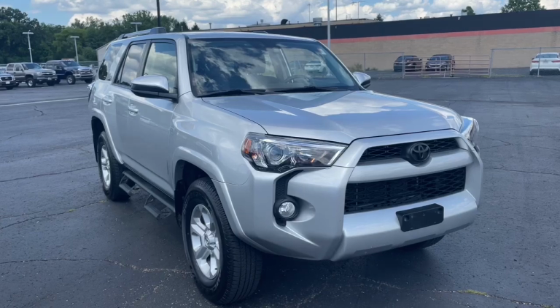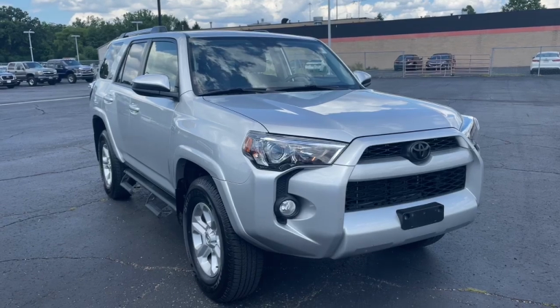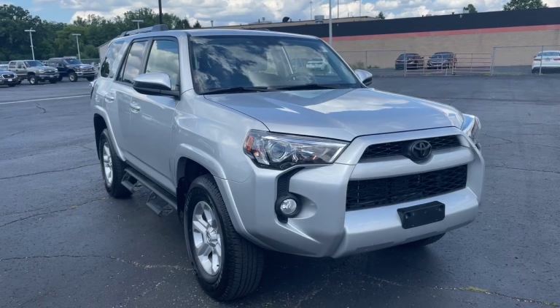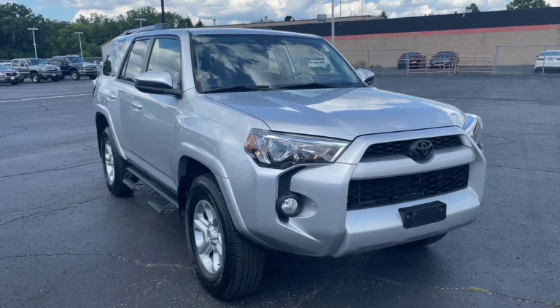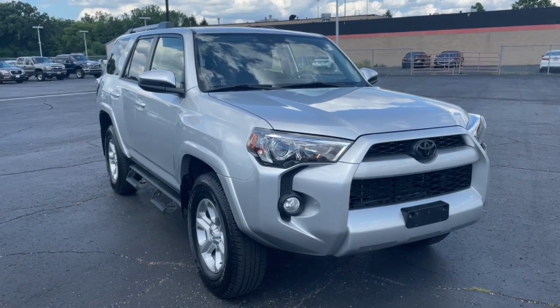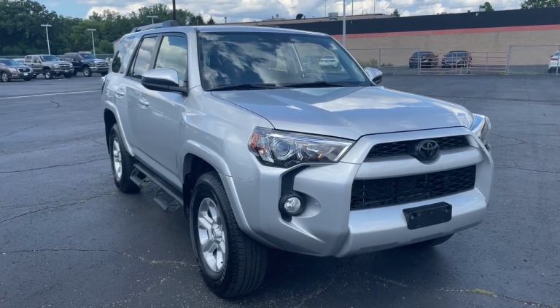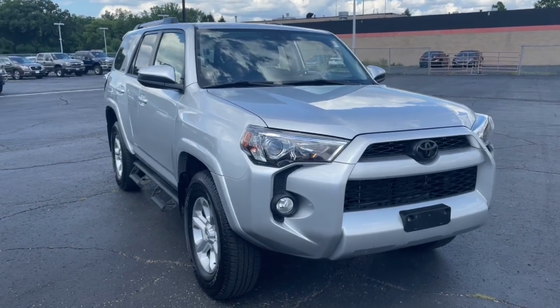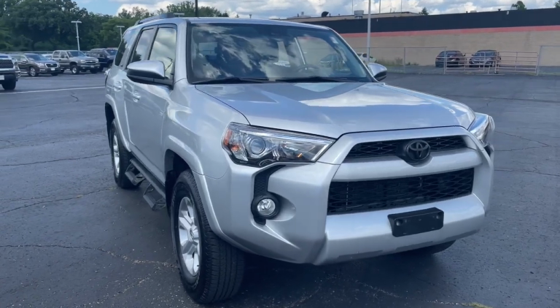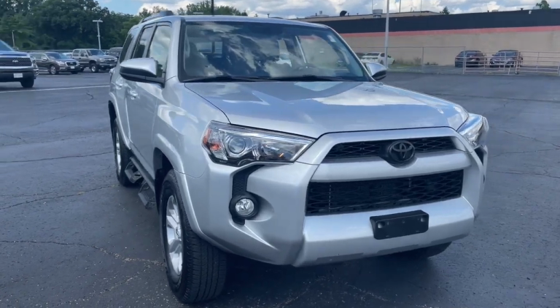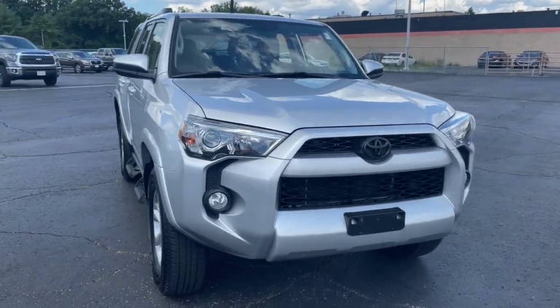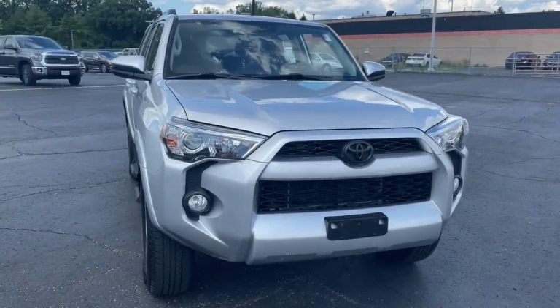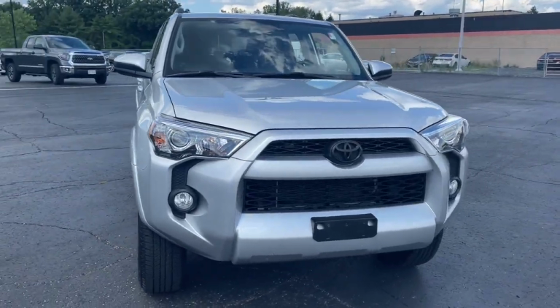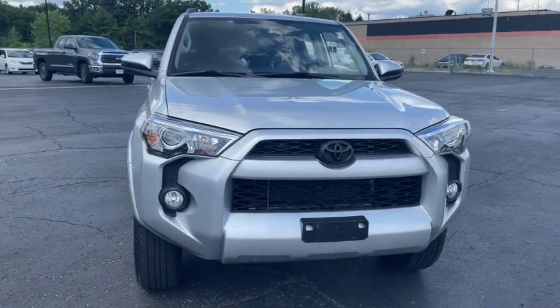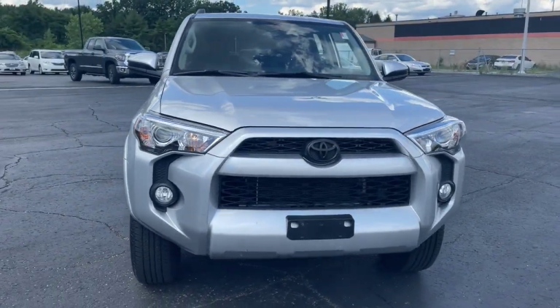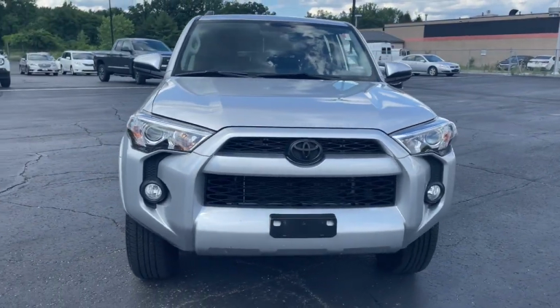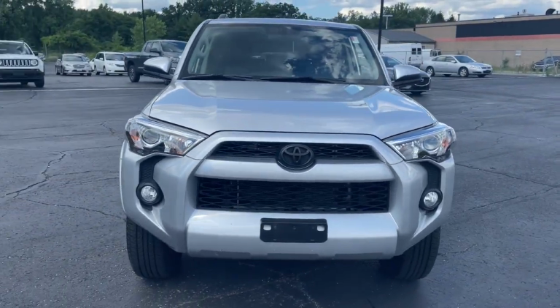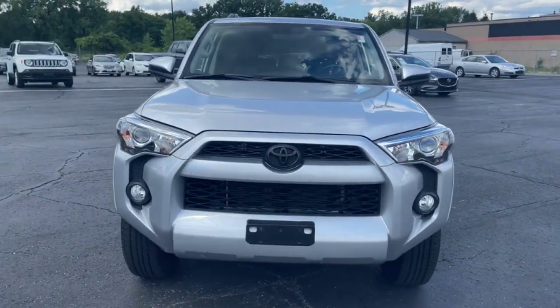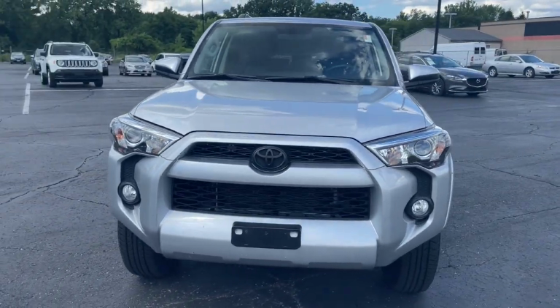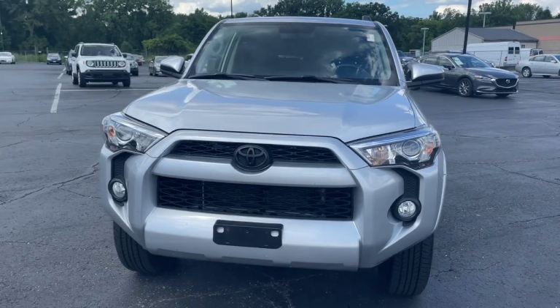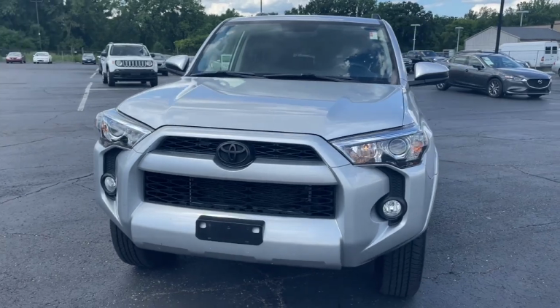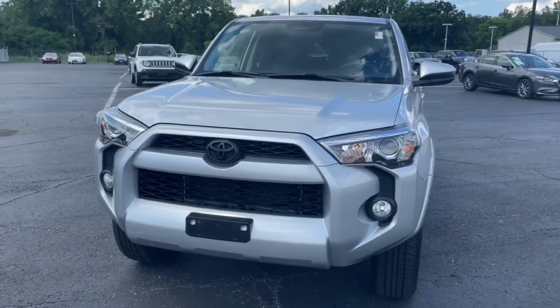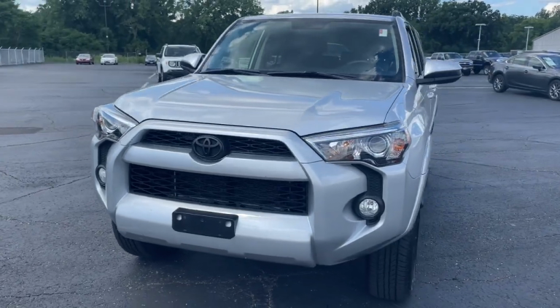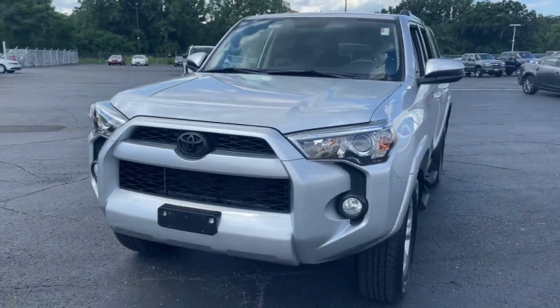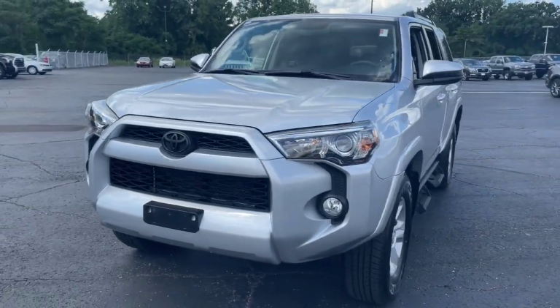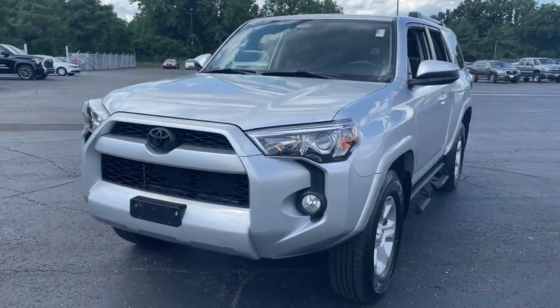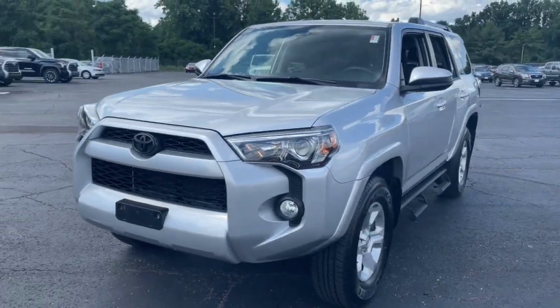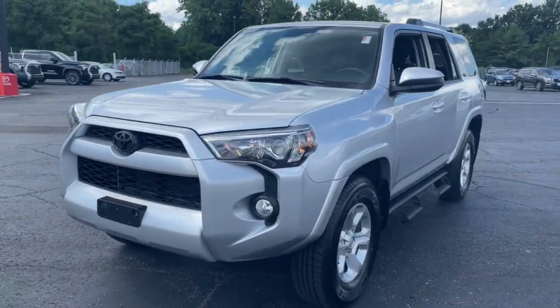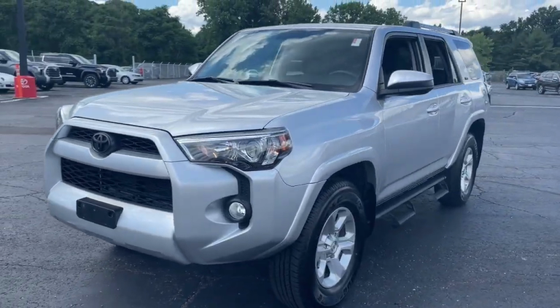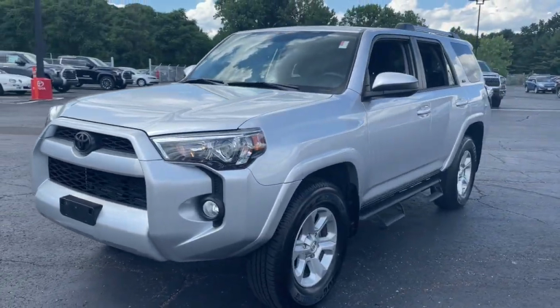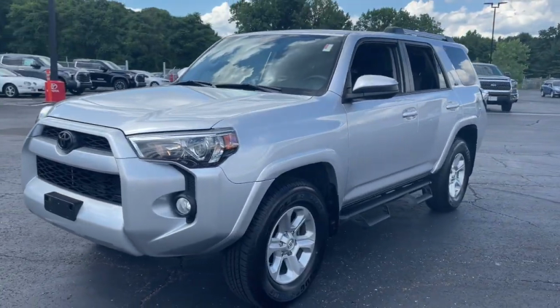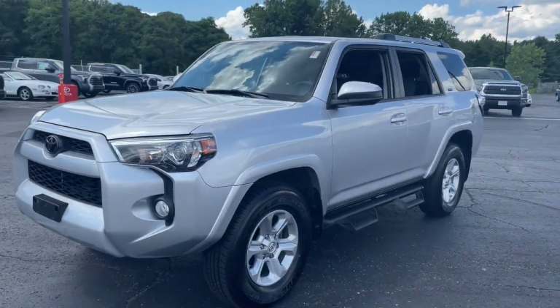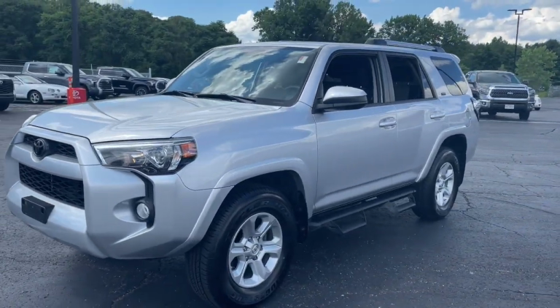Enjoy the view of this 2019 Toyota 4Runner. This vehicle is an outstanding buy, with fewer than 40,000 miles on the odometer.